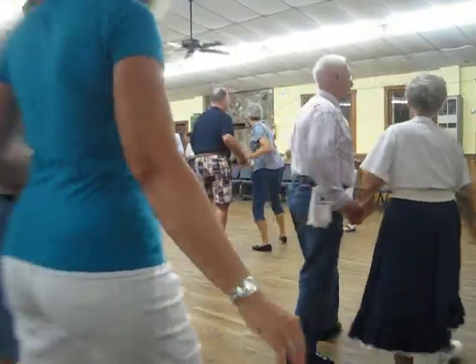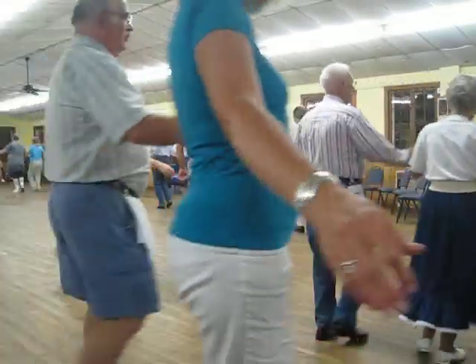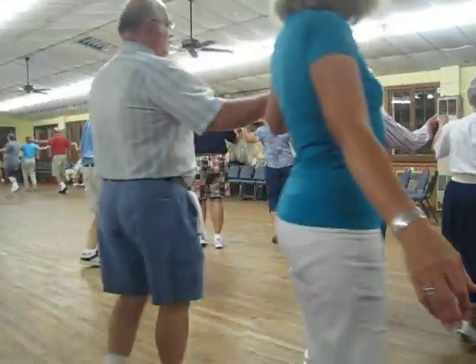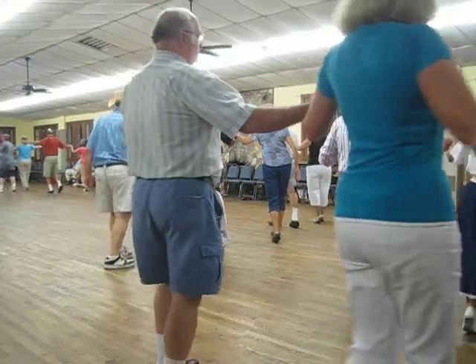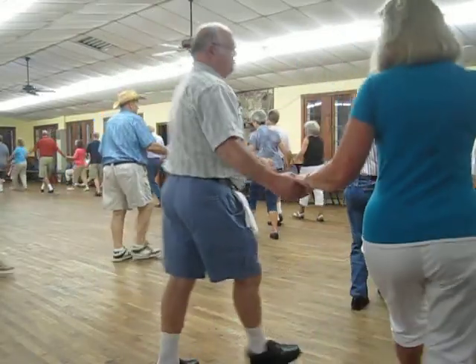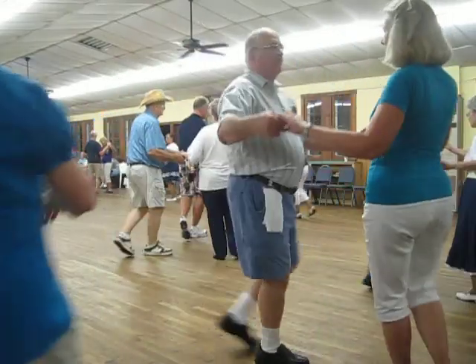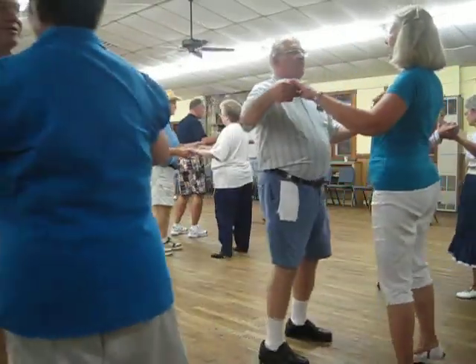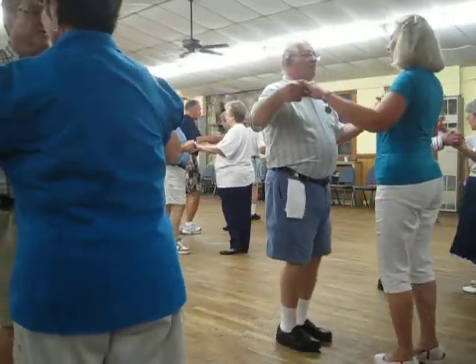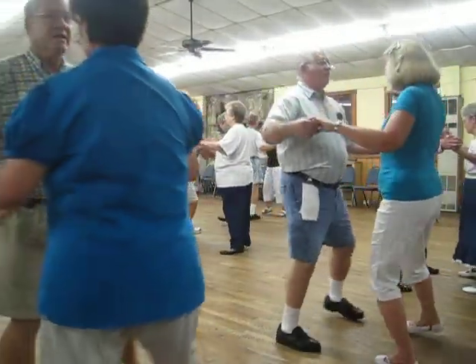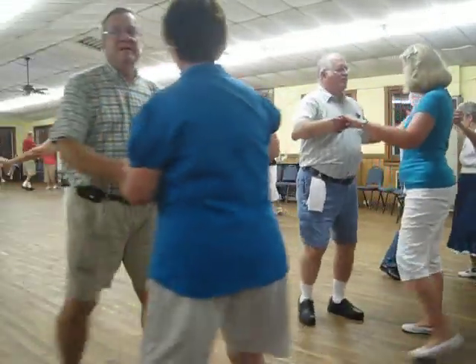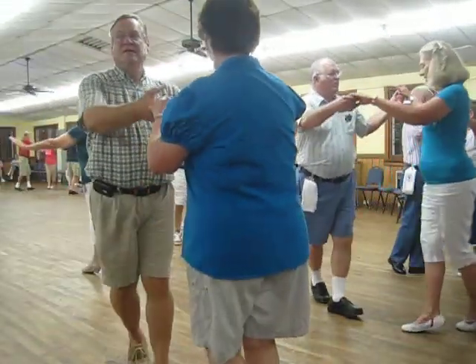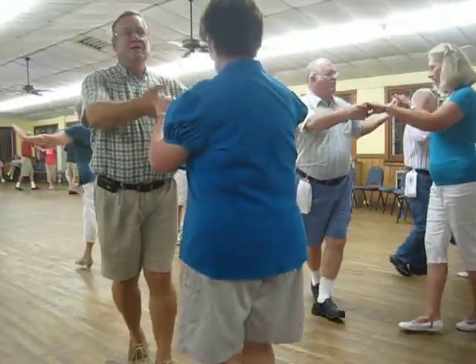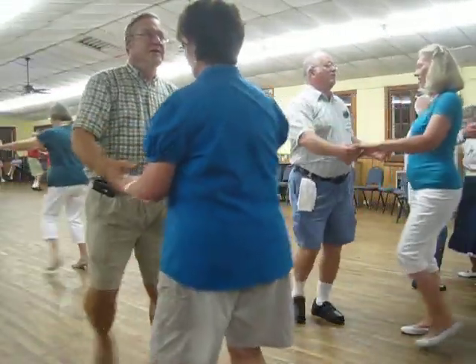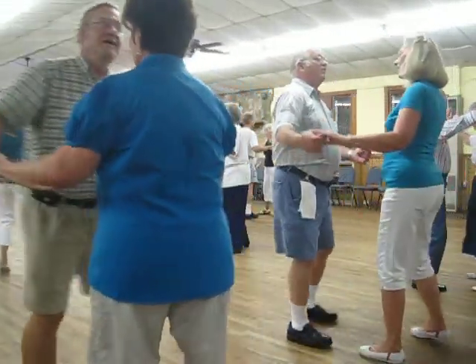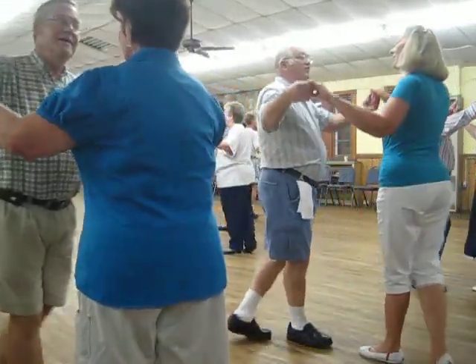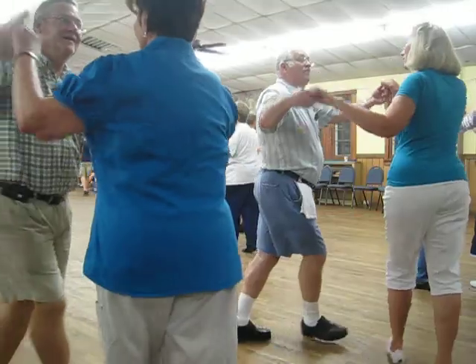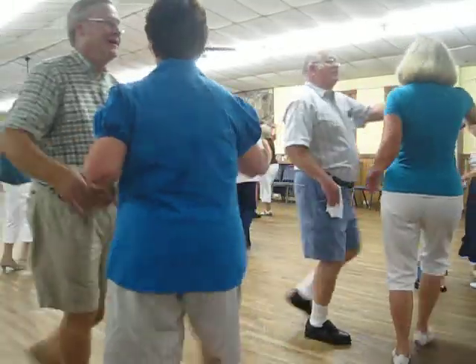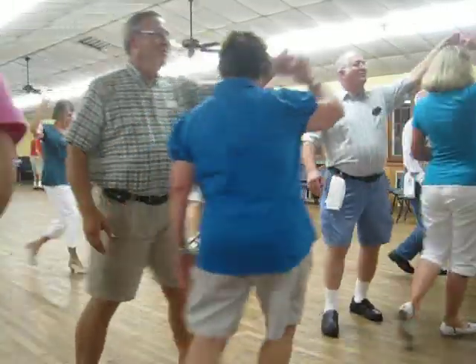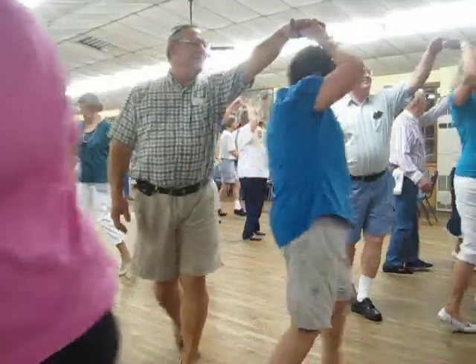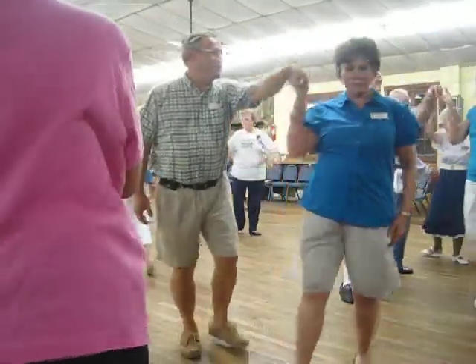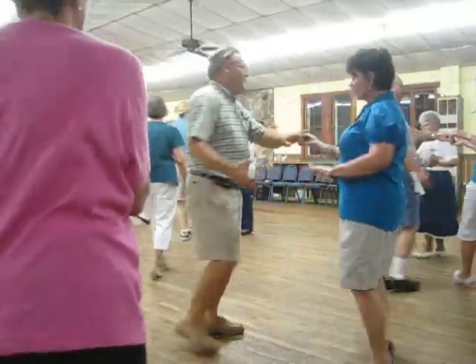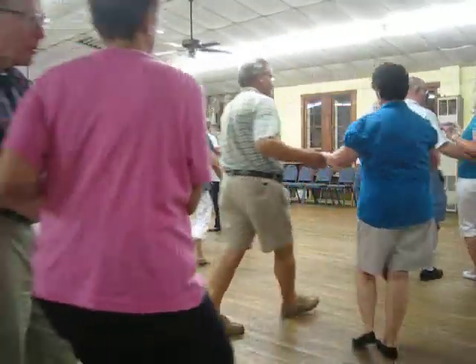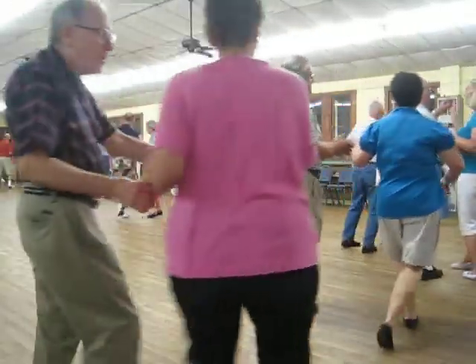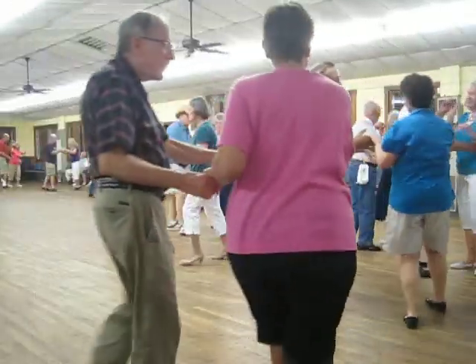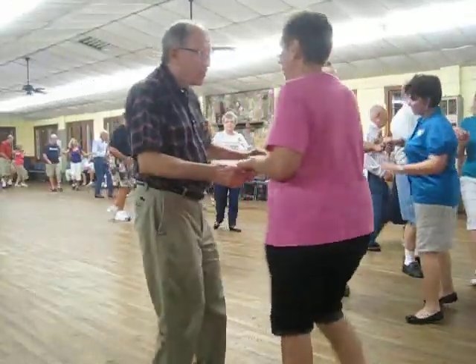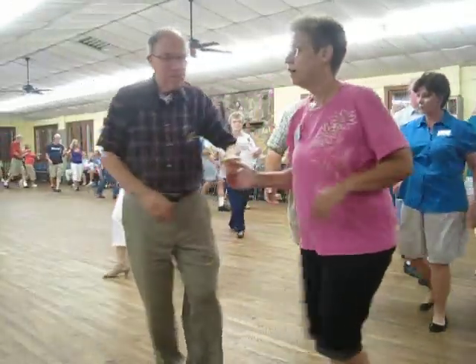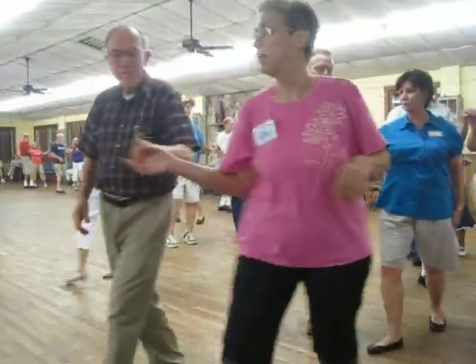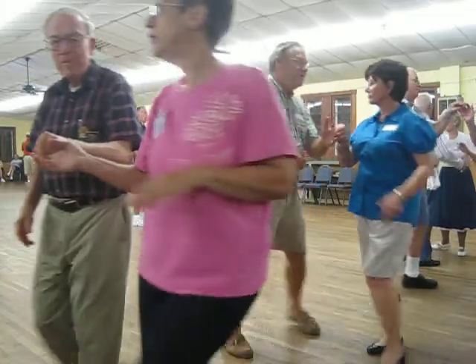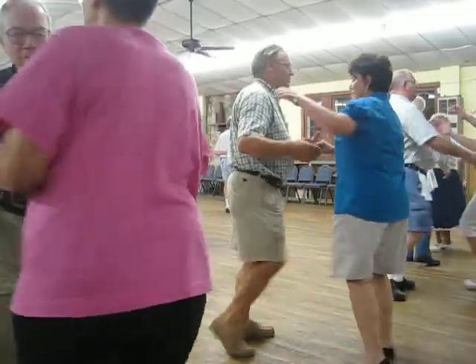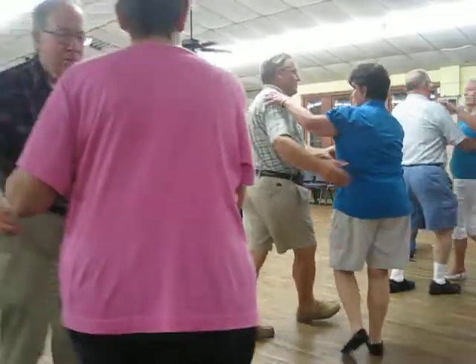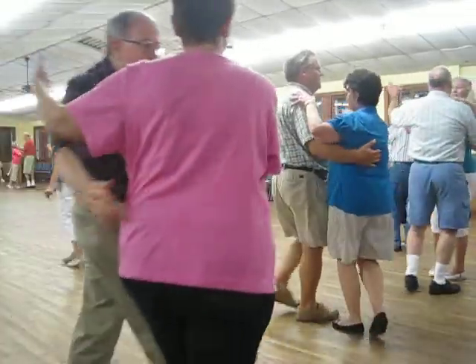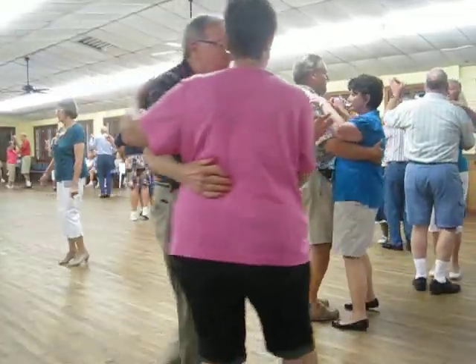Waltz to butterfly, balance left and right, twirl by, twinkle through the line, twinkle to reverse, and take up to close, two left turns.